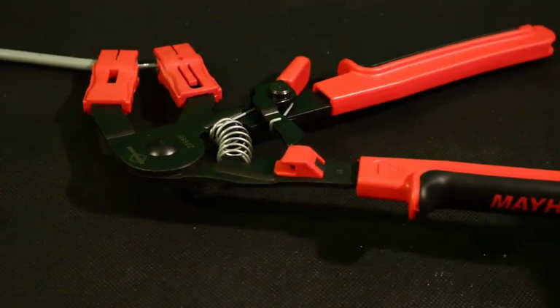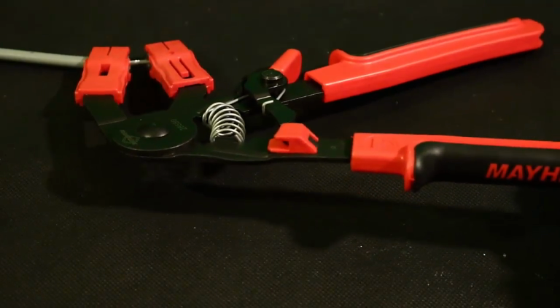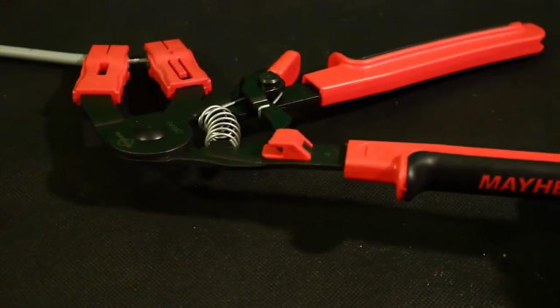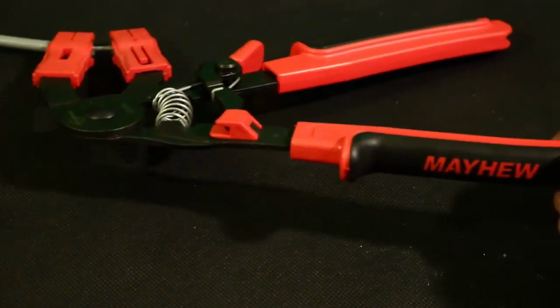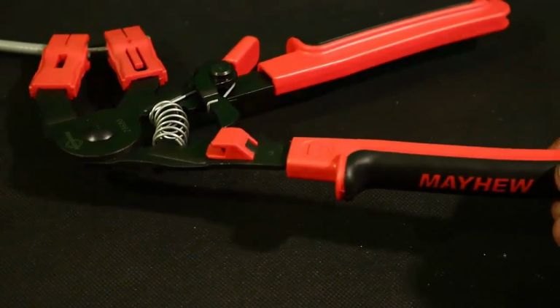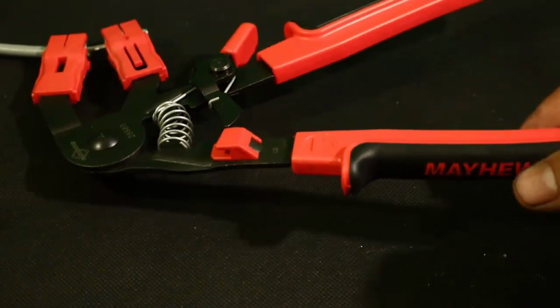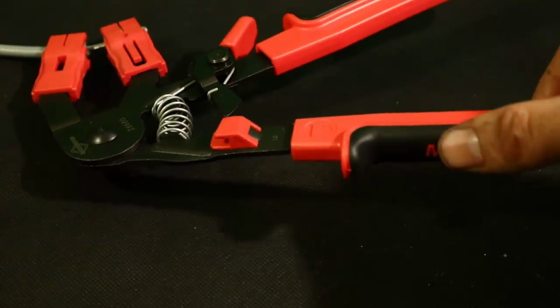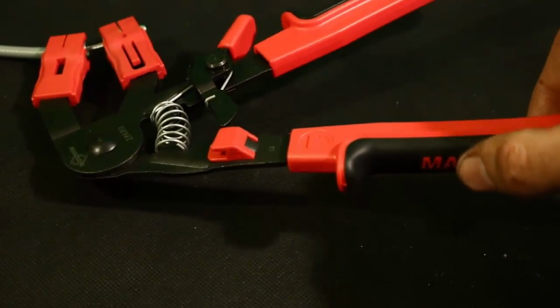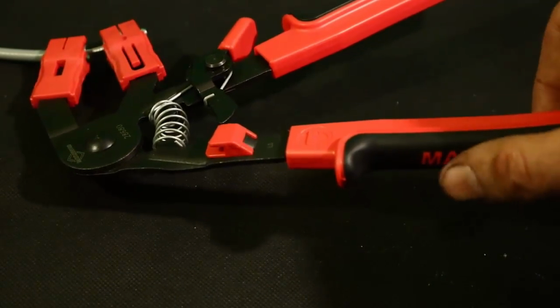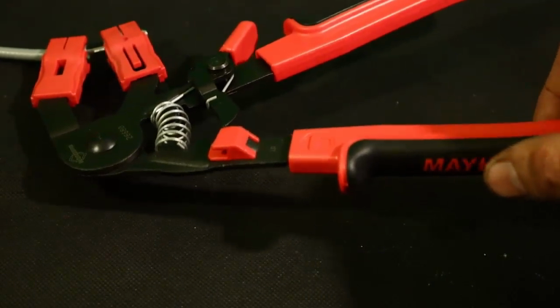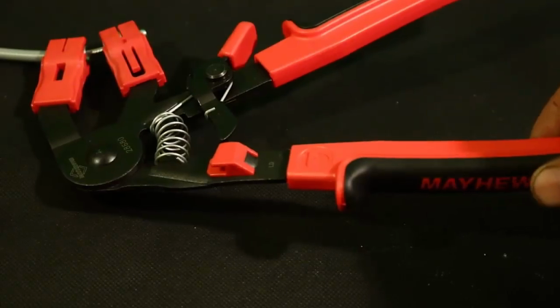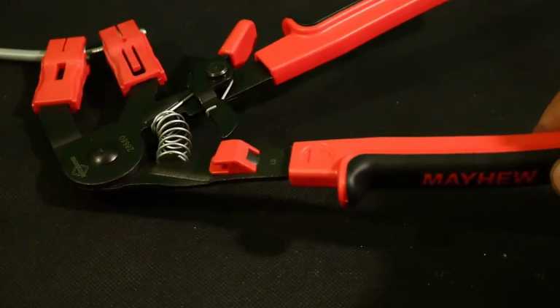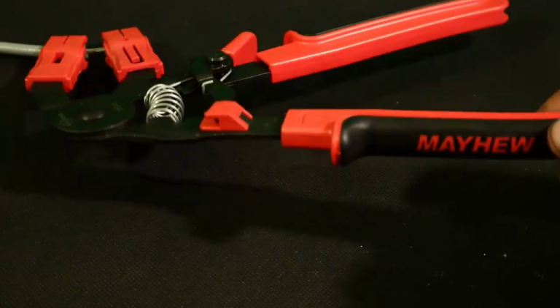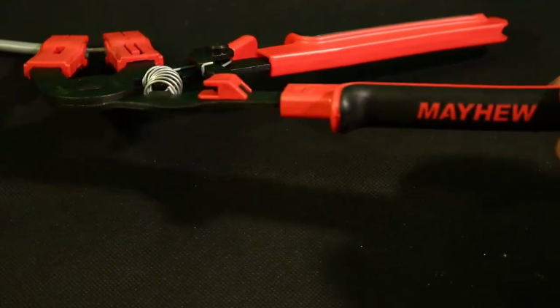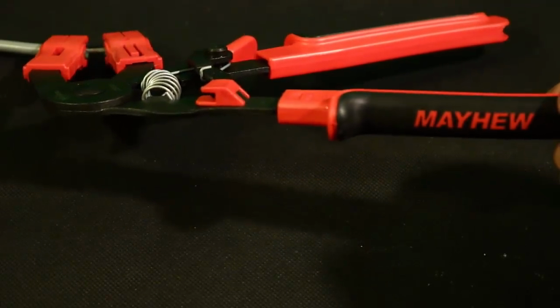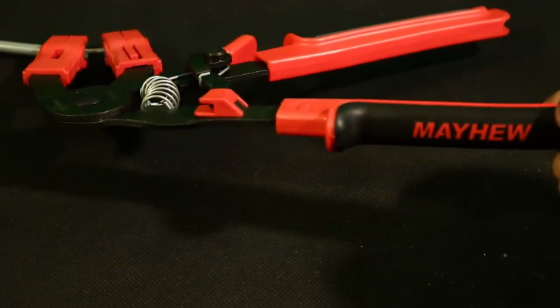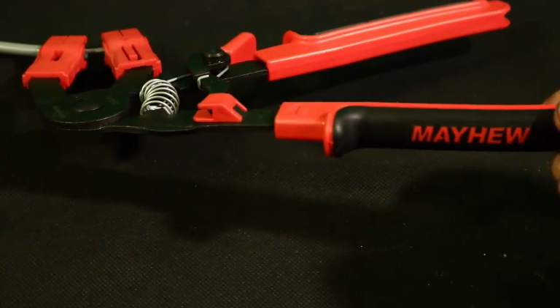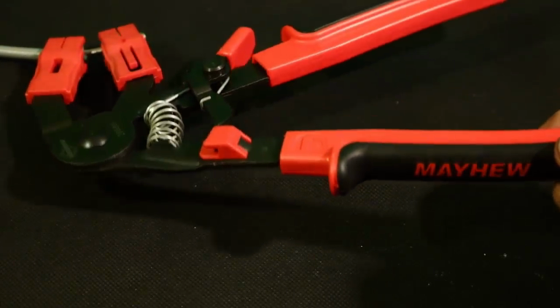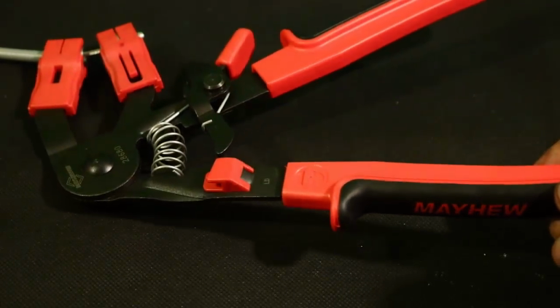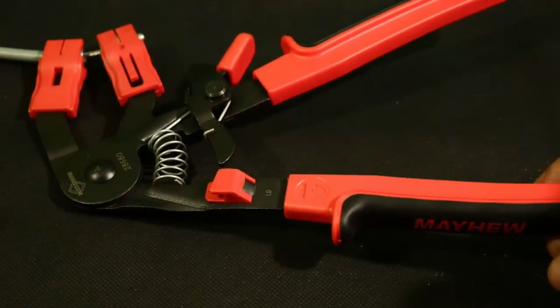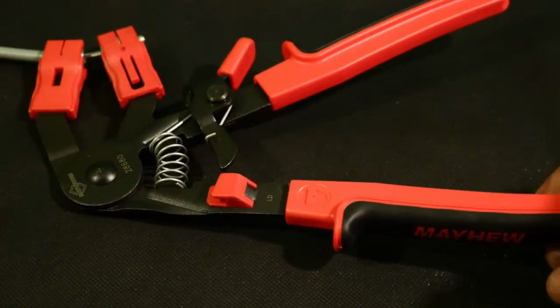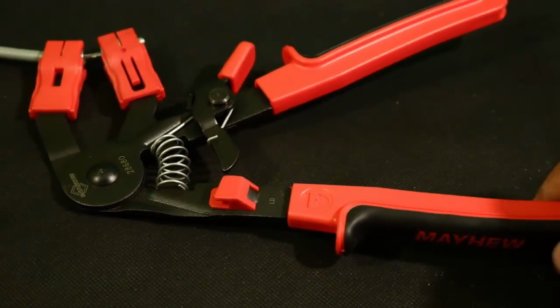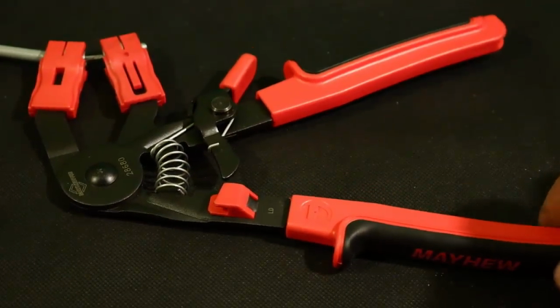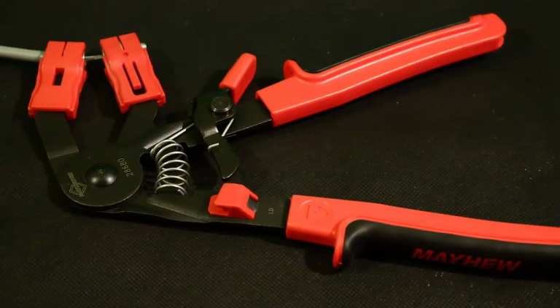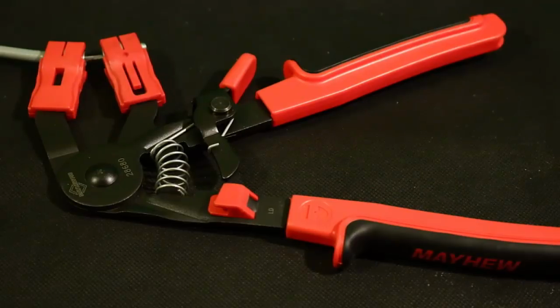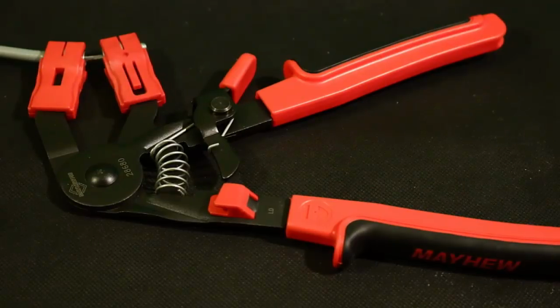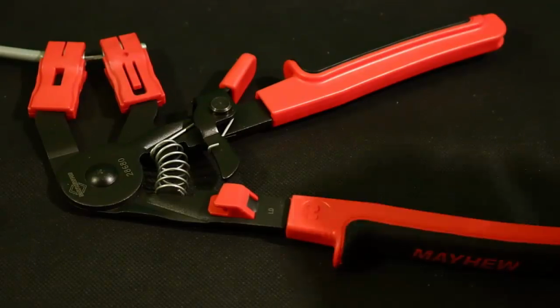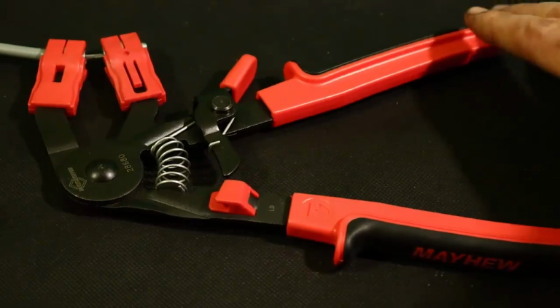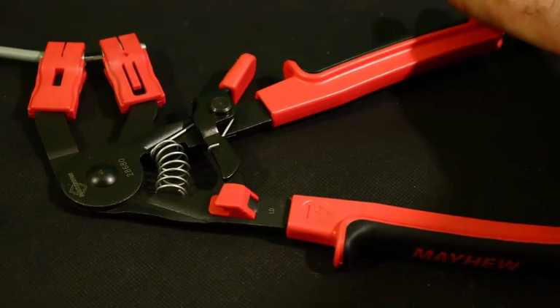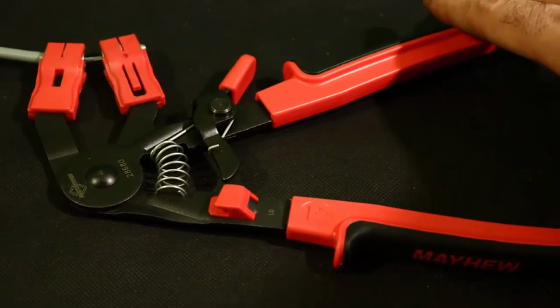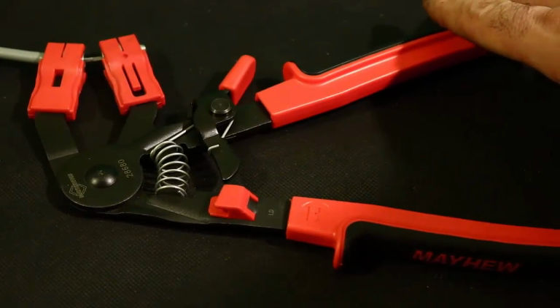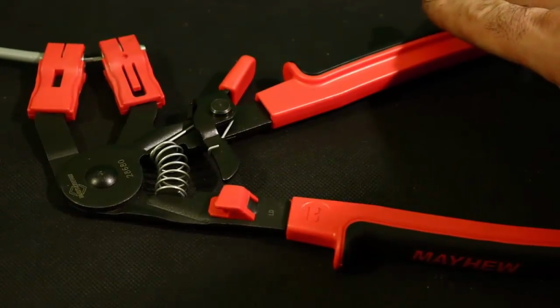The body of this tool is metal and it has plastic handles with rubber grip inserts. The brand name is an inlay in the rubber, which is a very nice touch. The color scheme is very nice as well. This same brand, Mayhew, makes the Snap-on version as well.